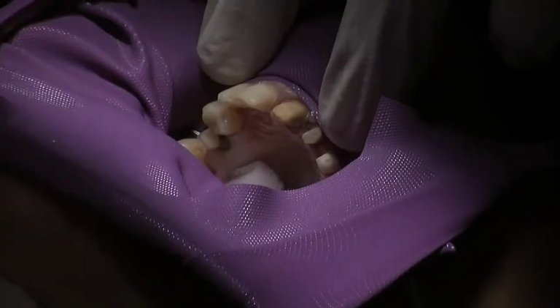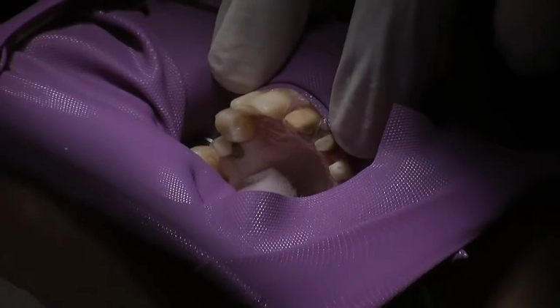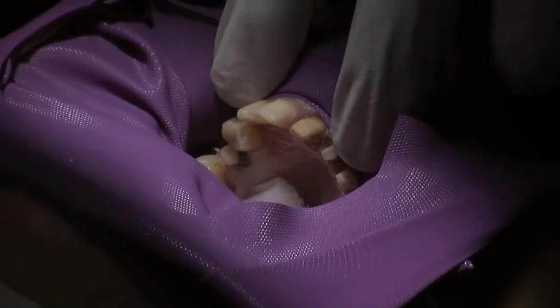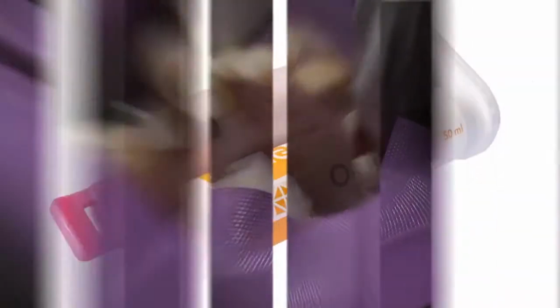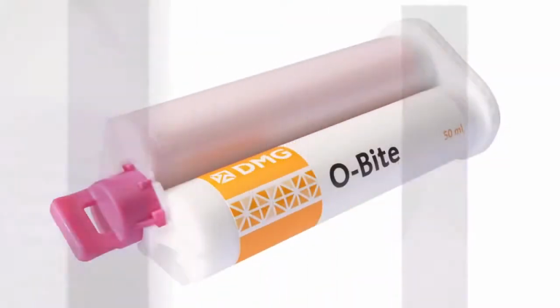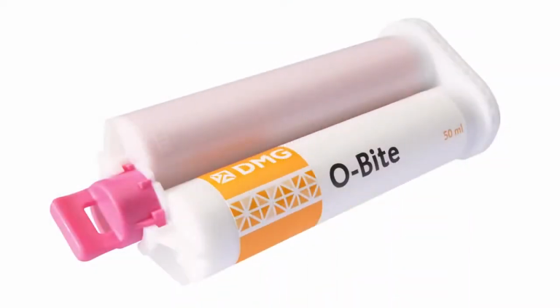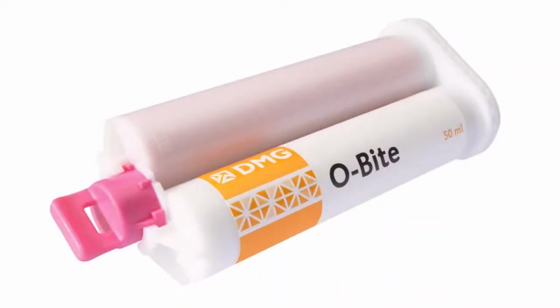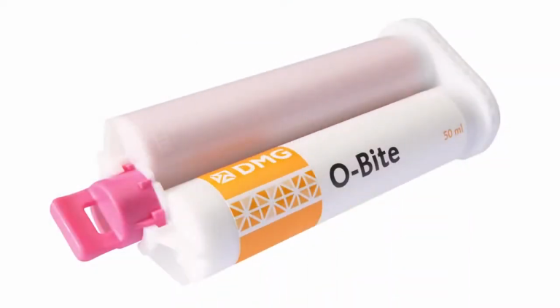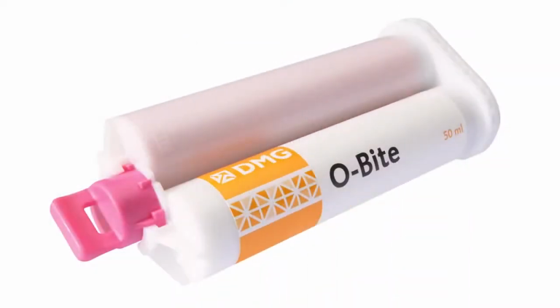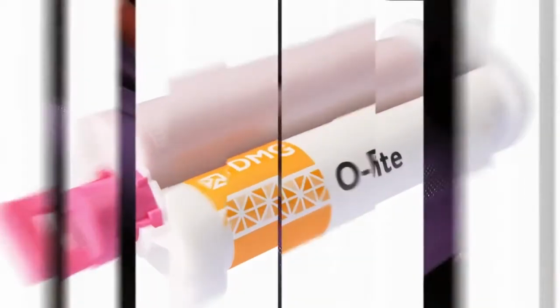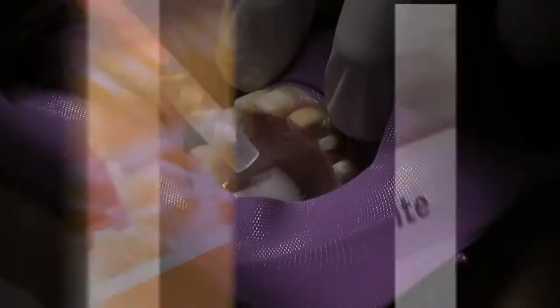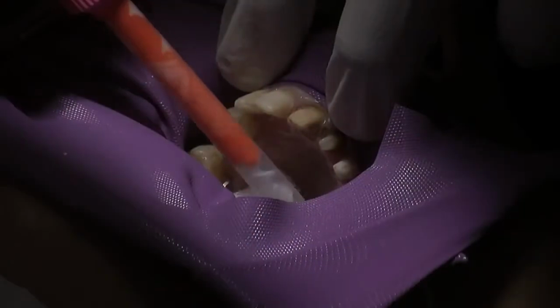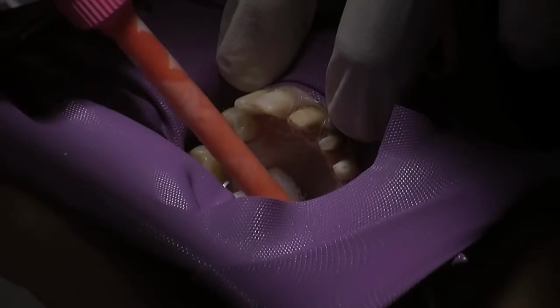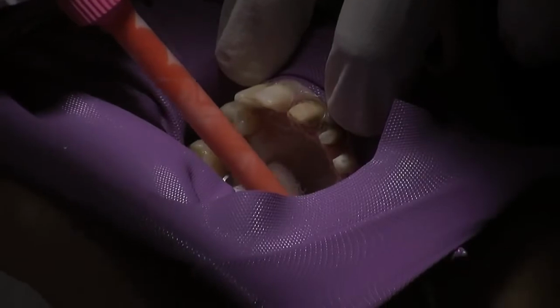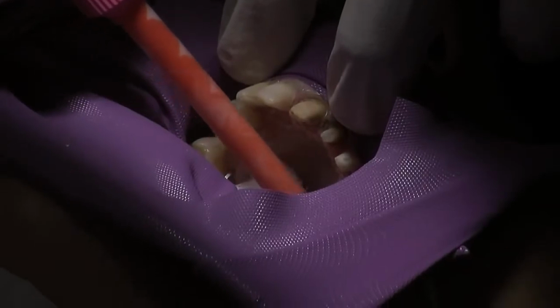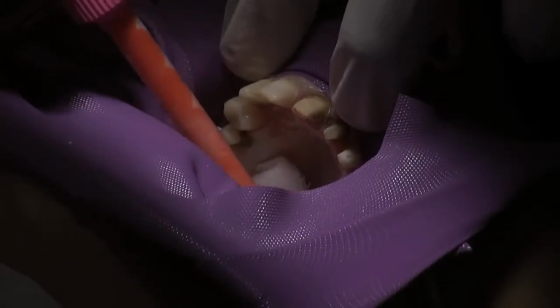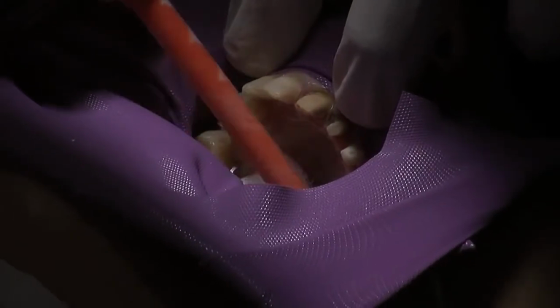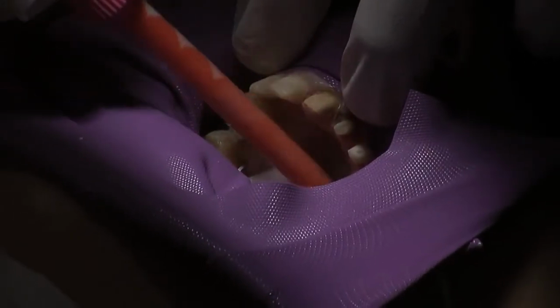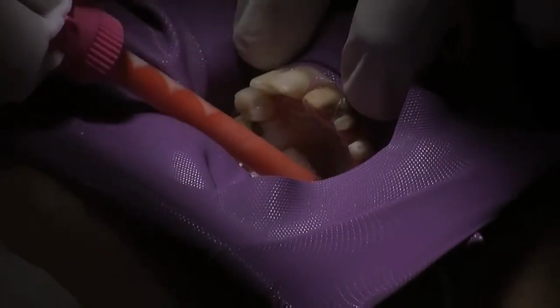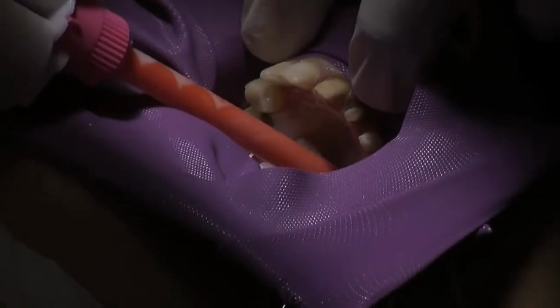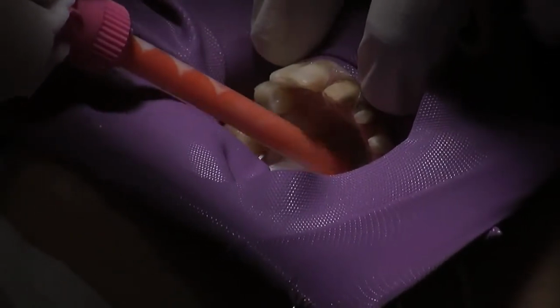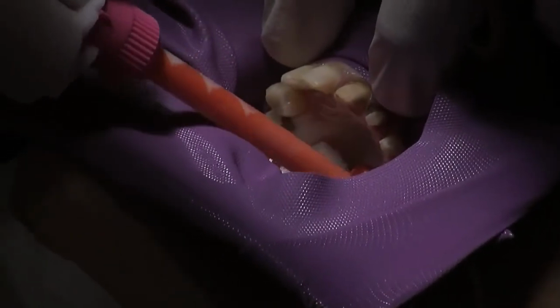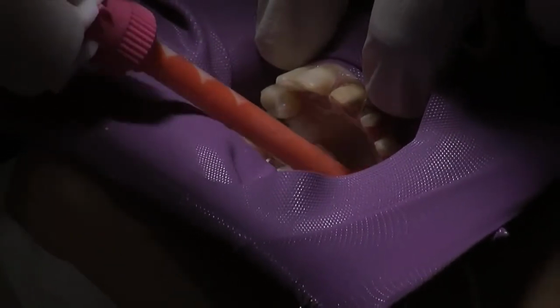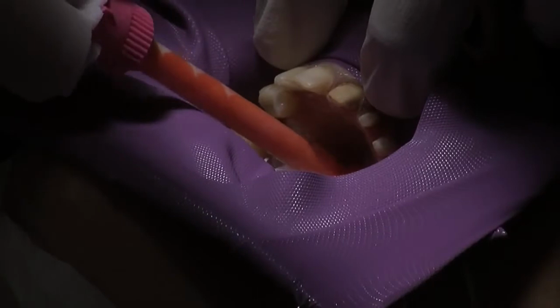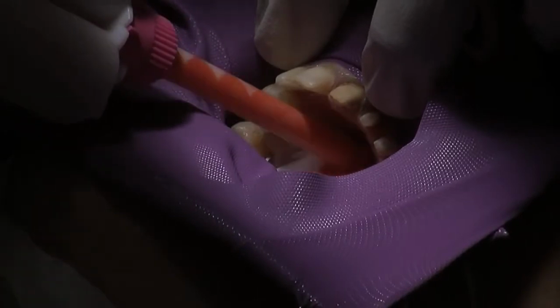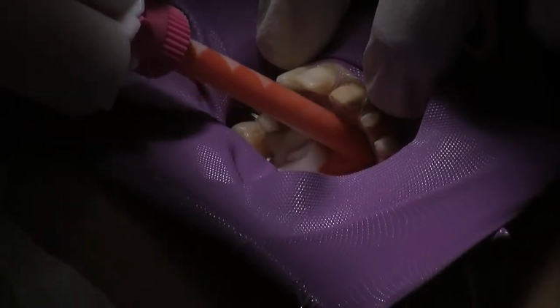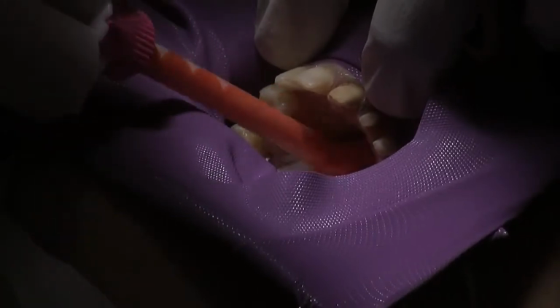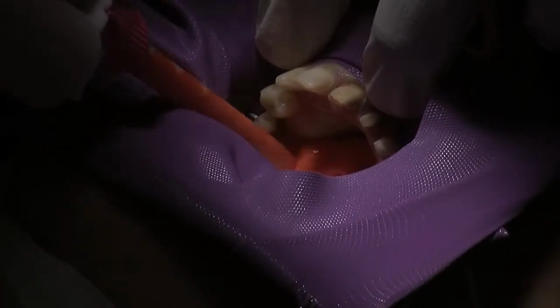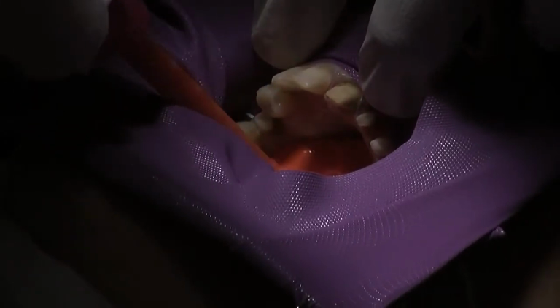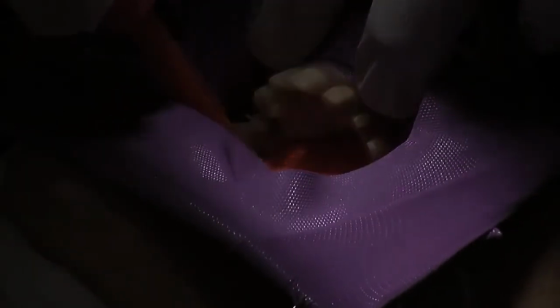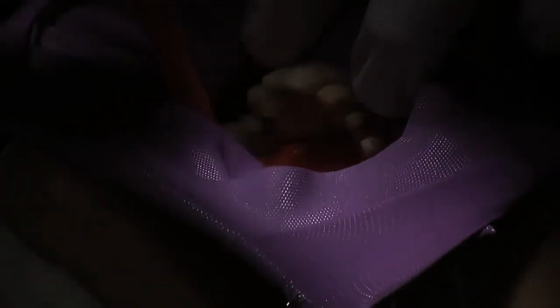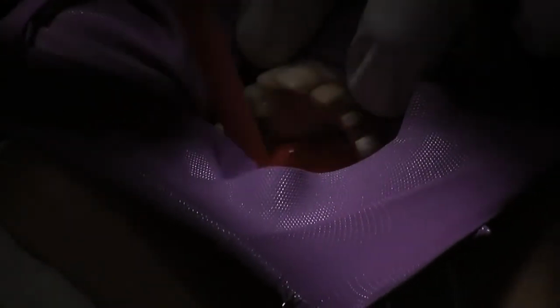And then I actually like using Obite, which is the bite registration paste. I'm just going to put some here, all around the back, and I'm going to go right up to the vault of the palate to completely seal up the area.